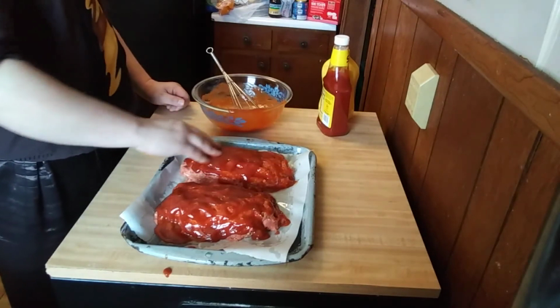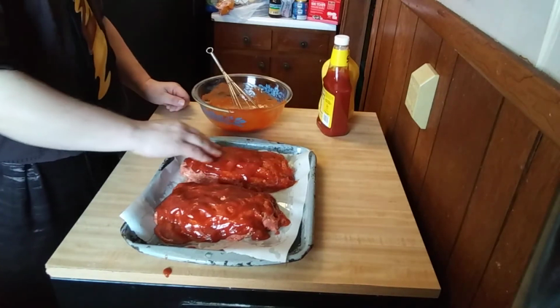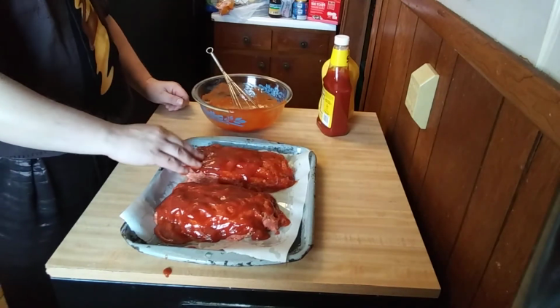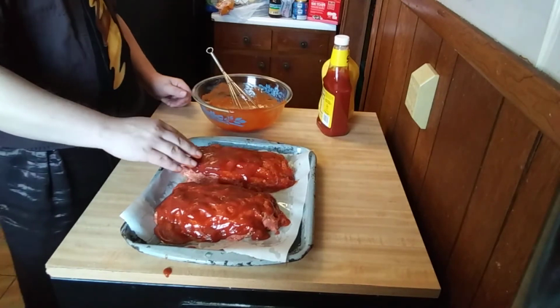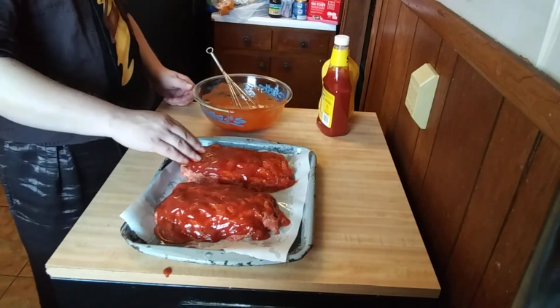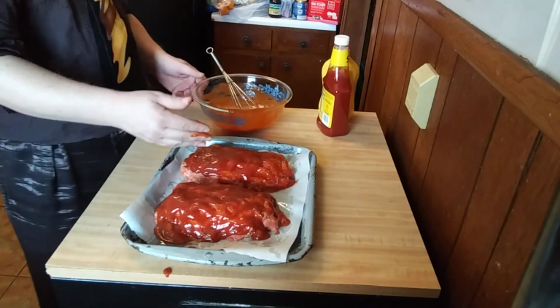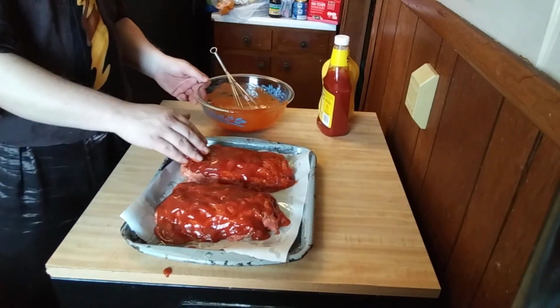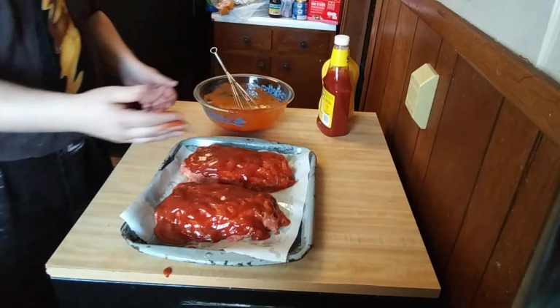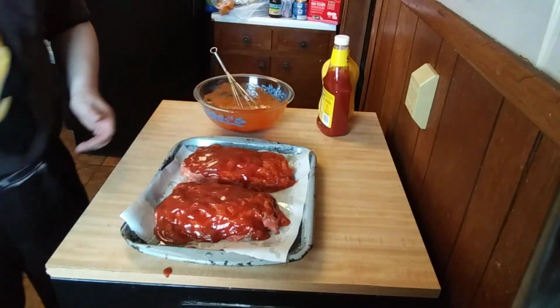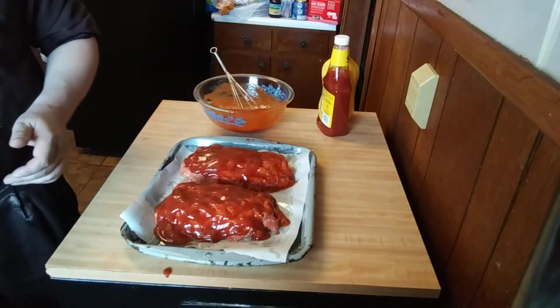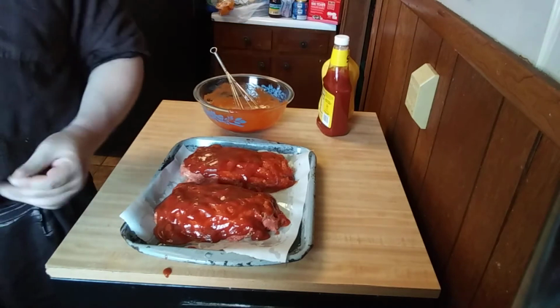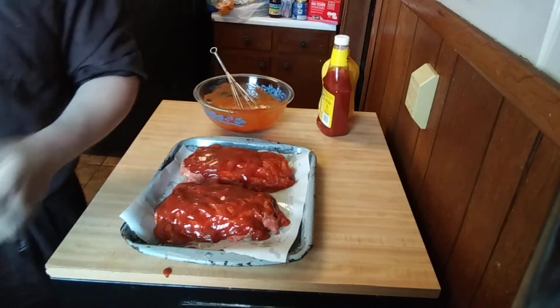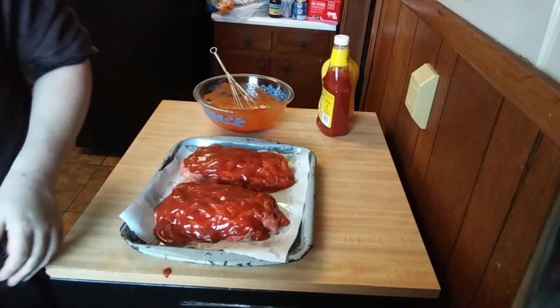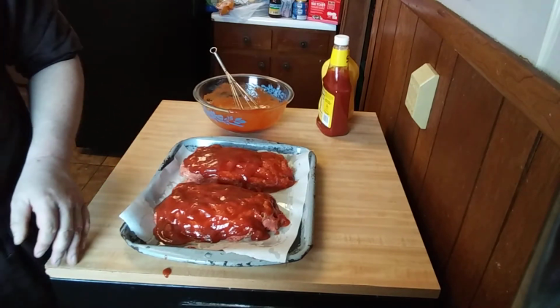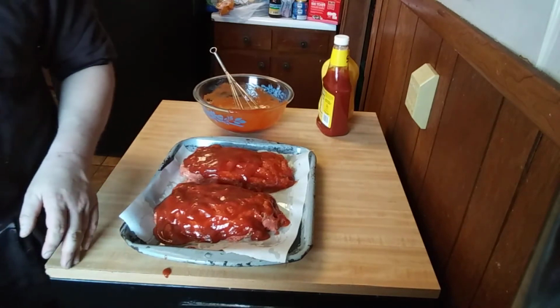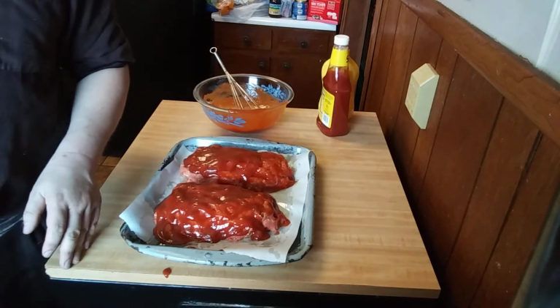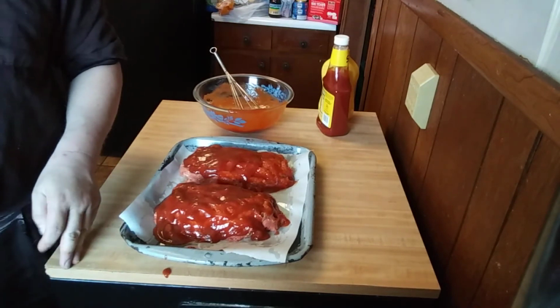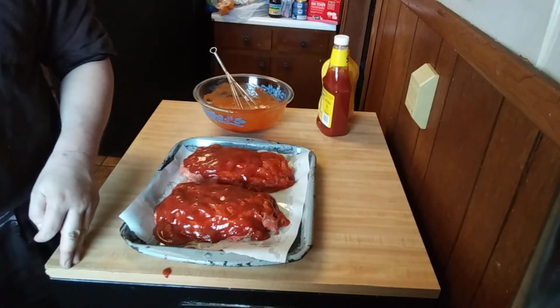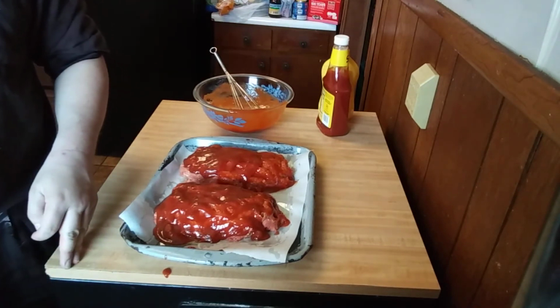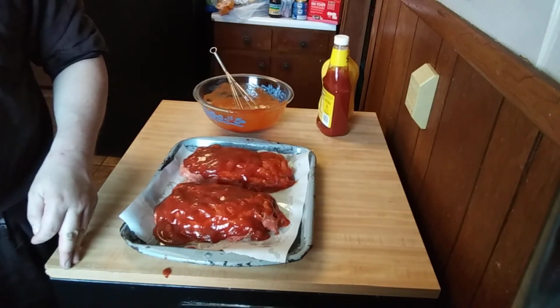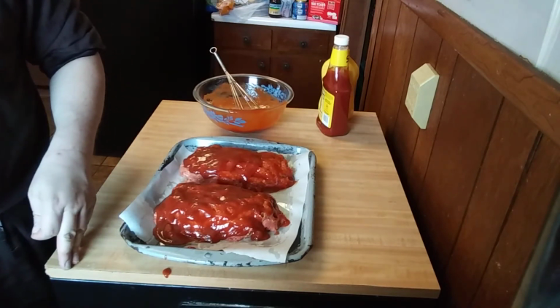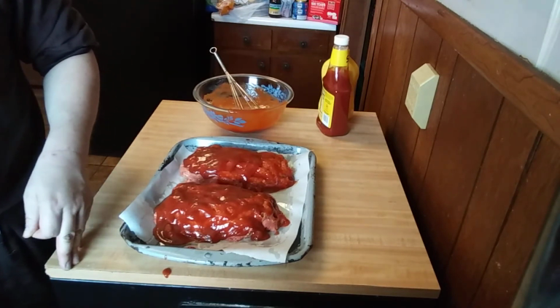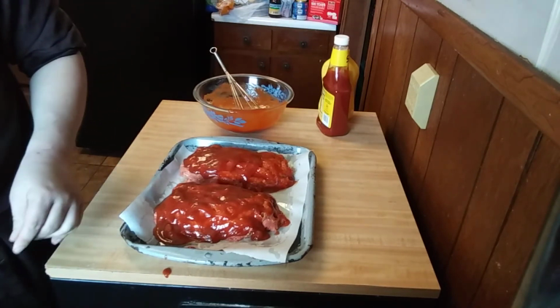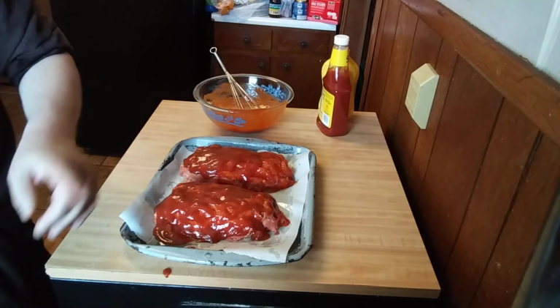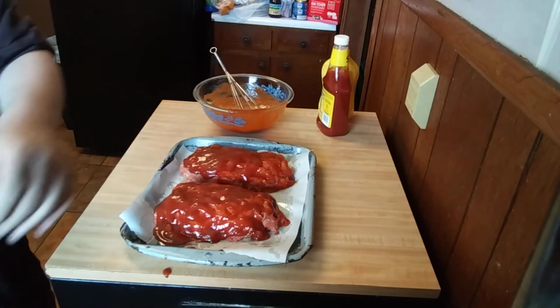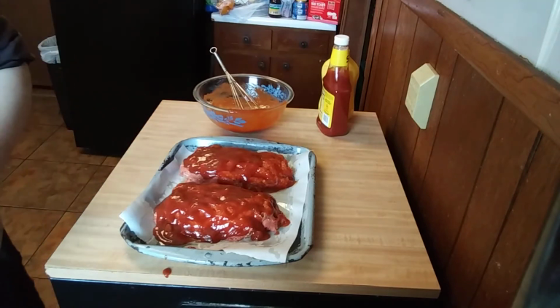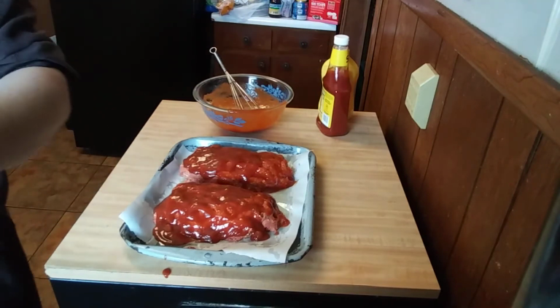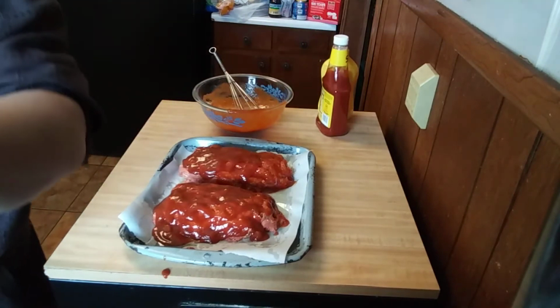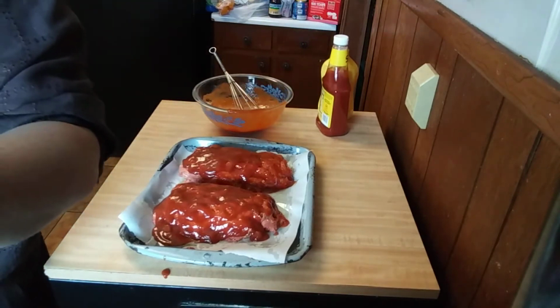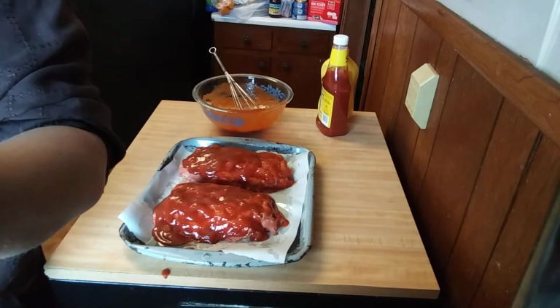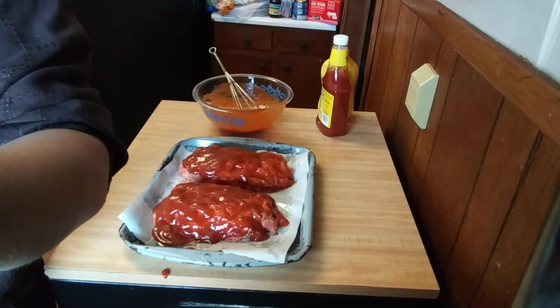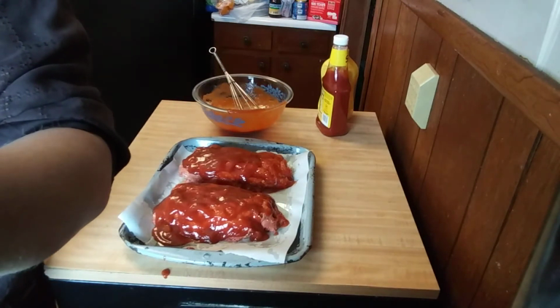So it's going to go in the oven, and while that's cooking I'm going to be cooking a couple more things. Stay tuned for our celebration dinner.